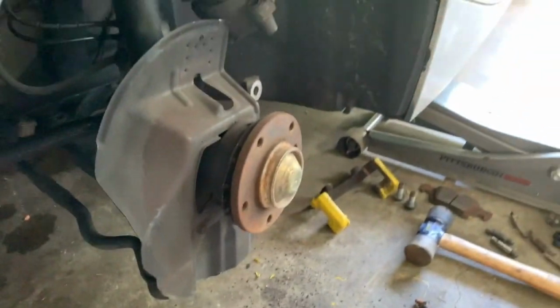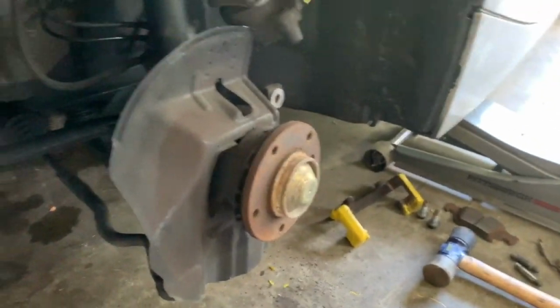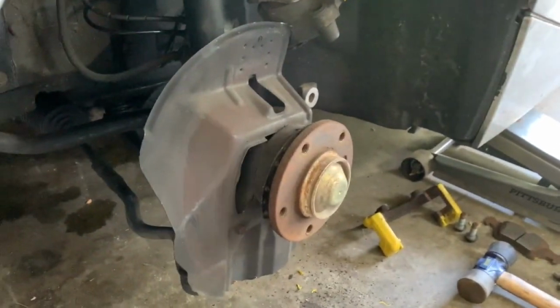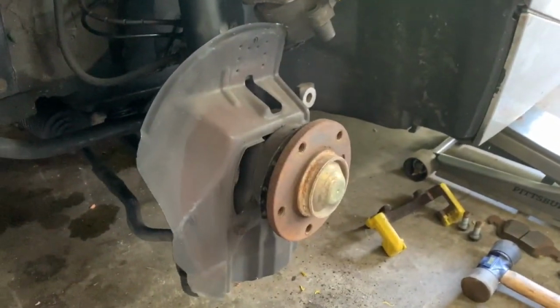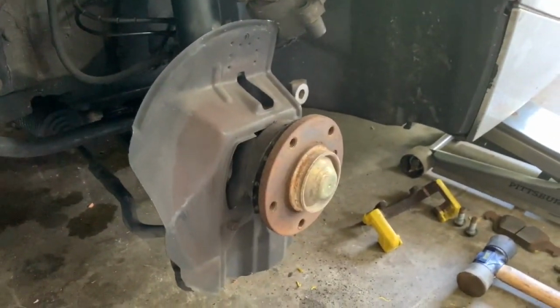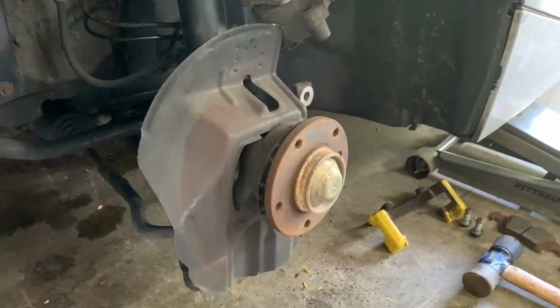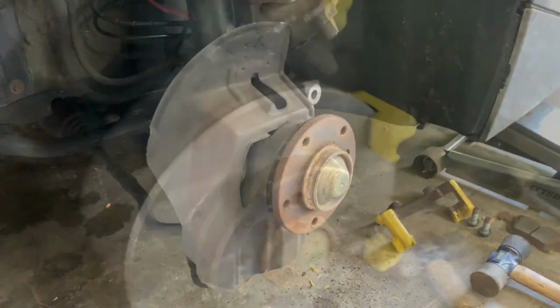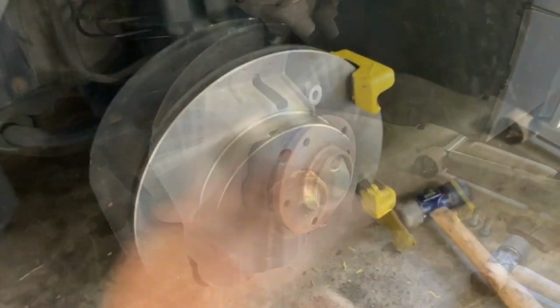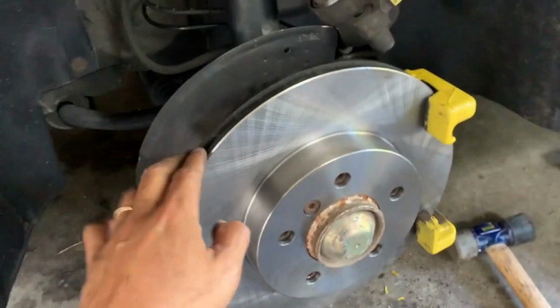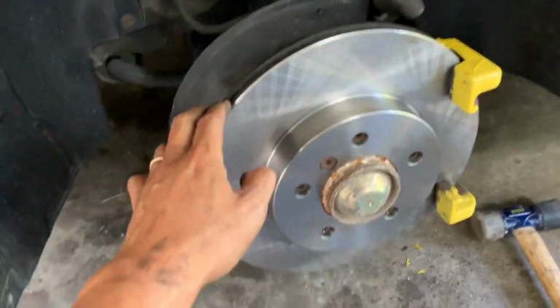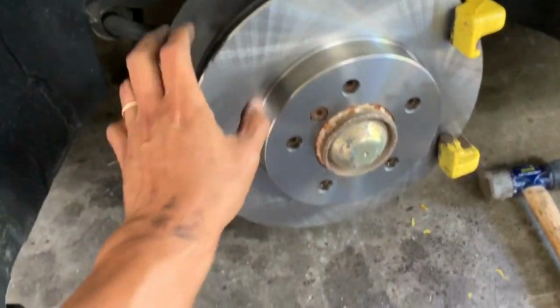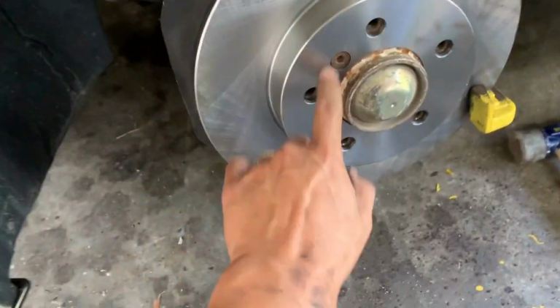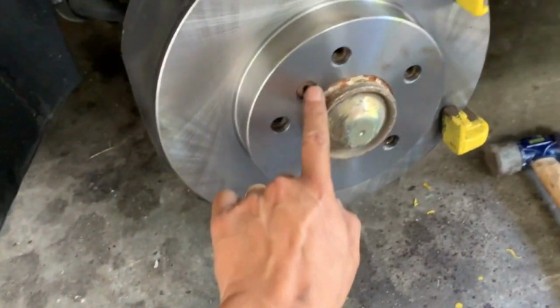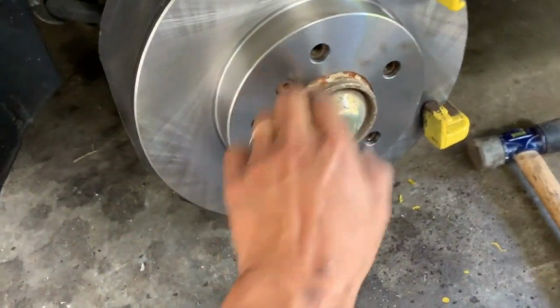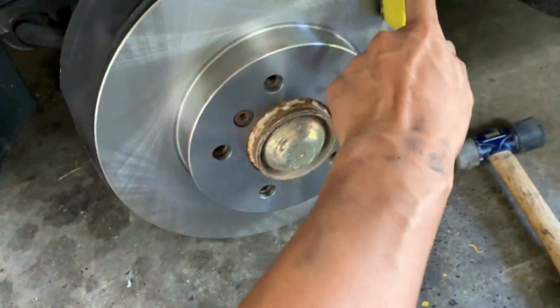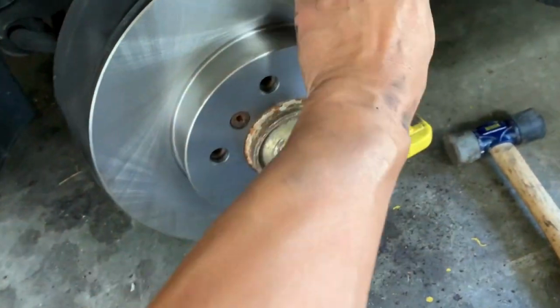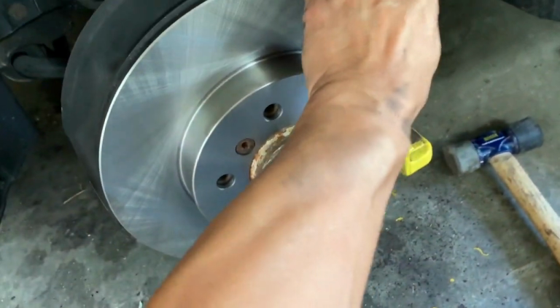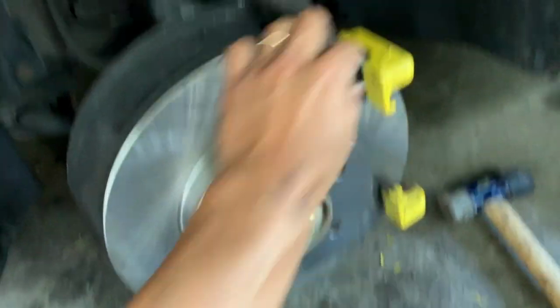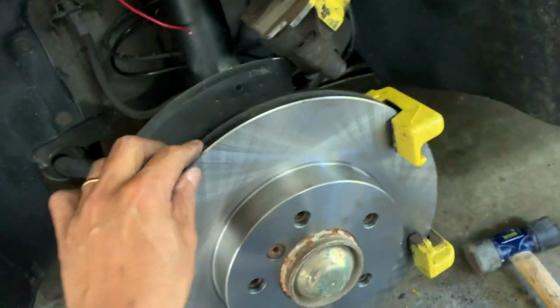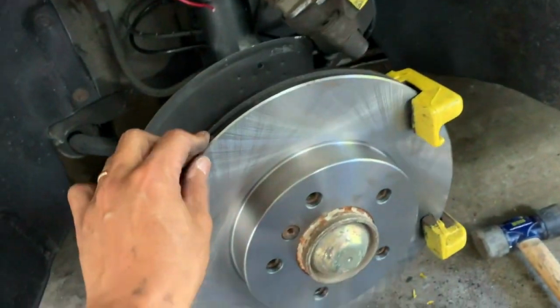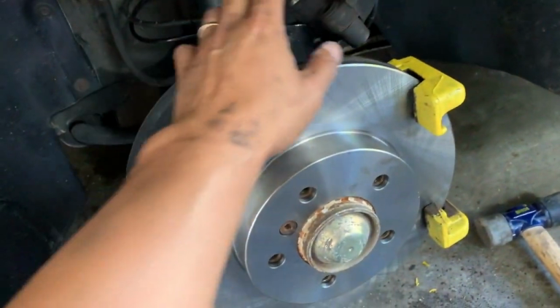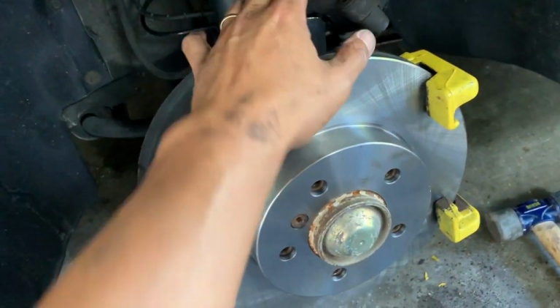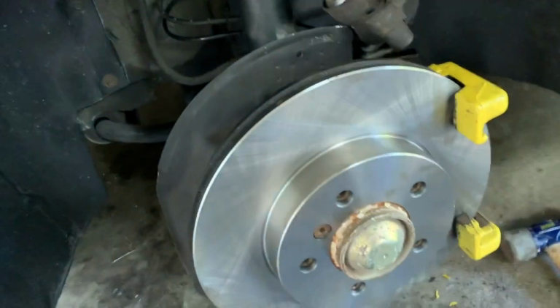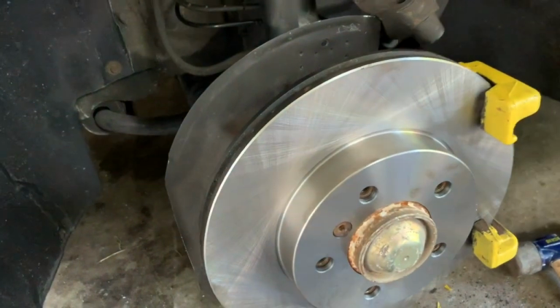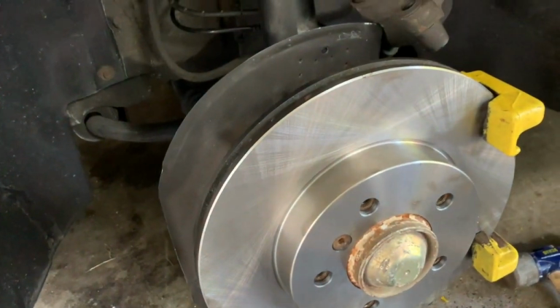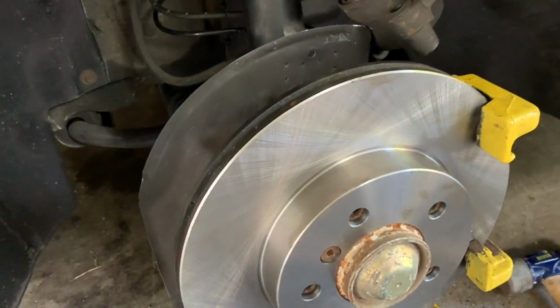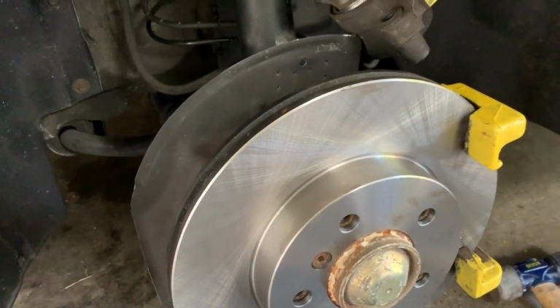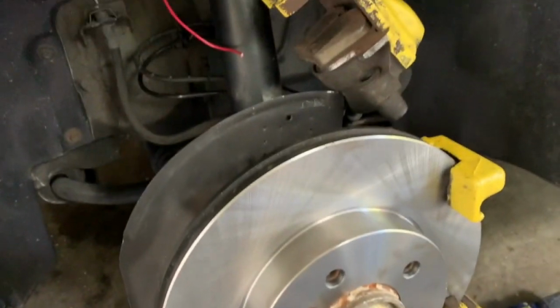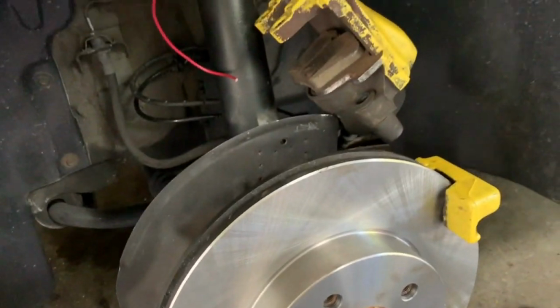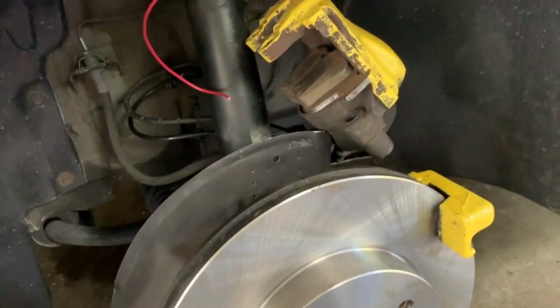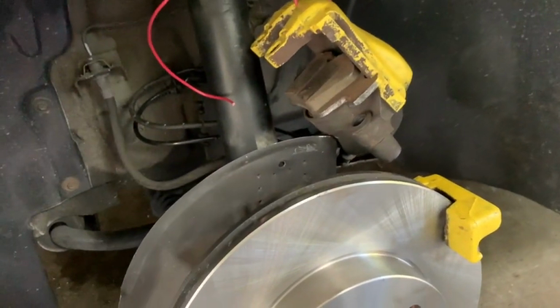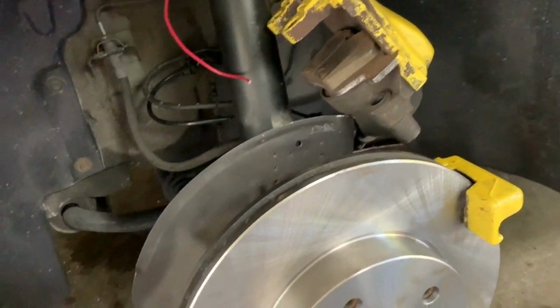Clean all the sections out and then just go in reverse and put everything back in. This is in and locked in place, this is locked in place.